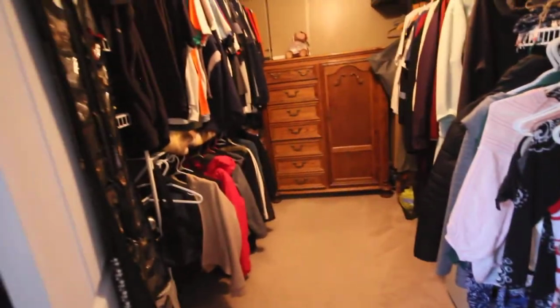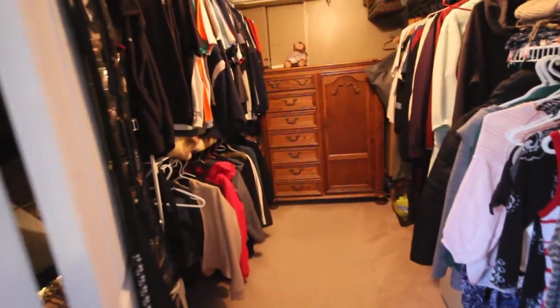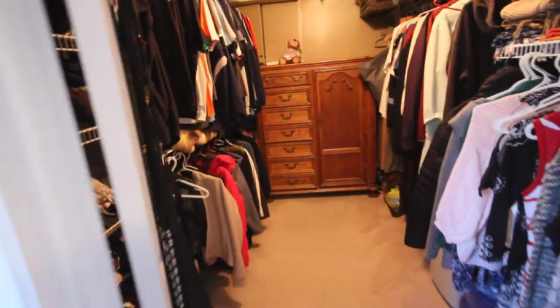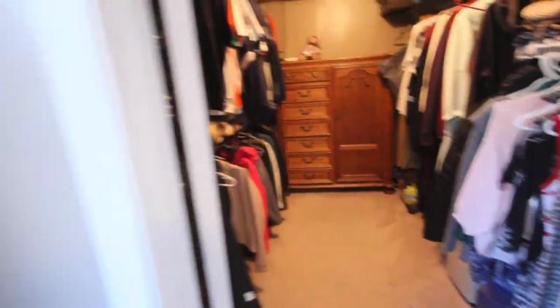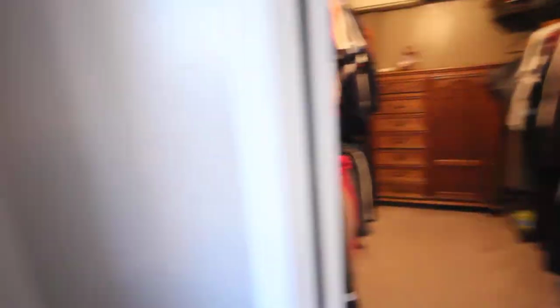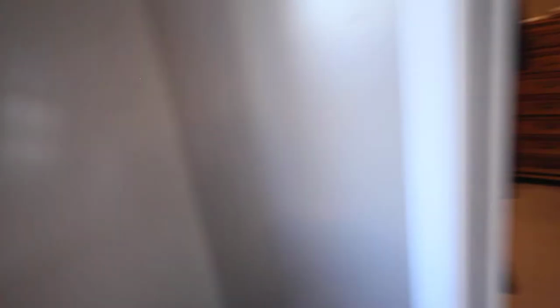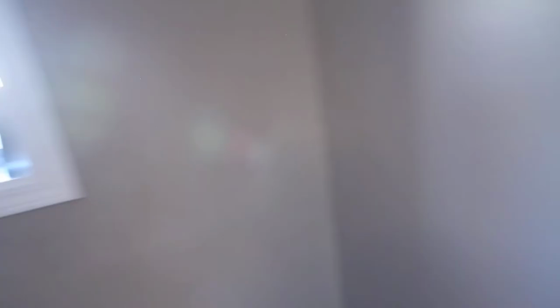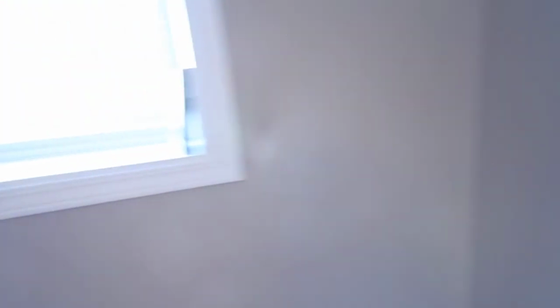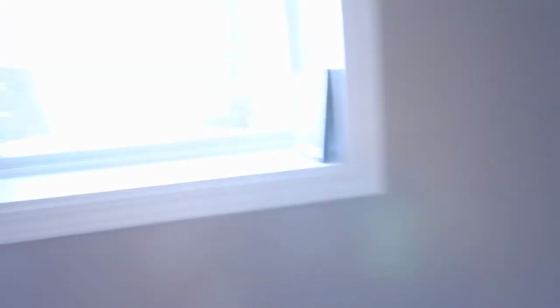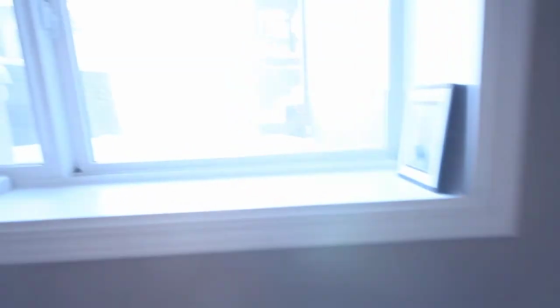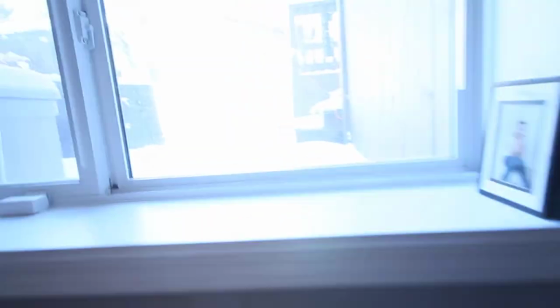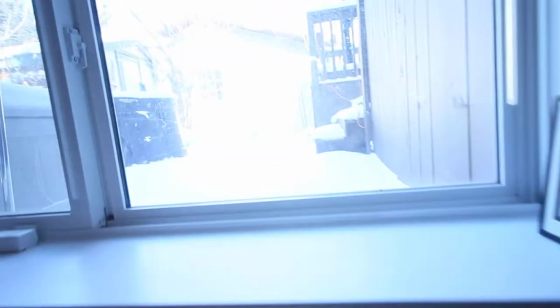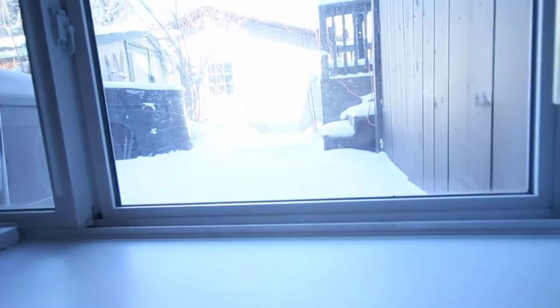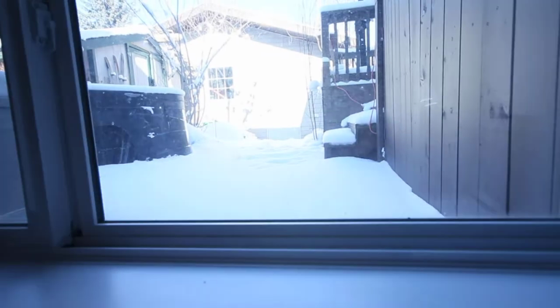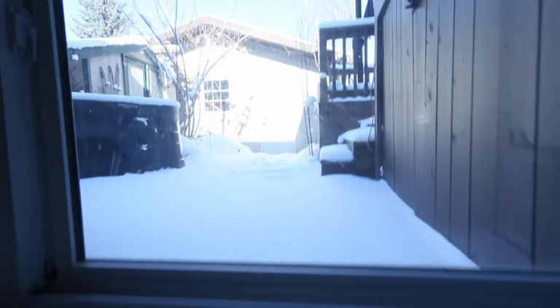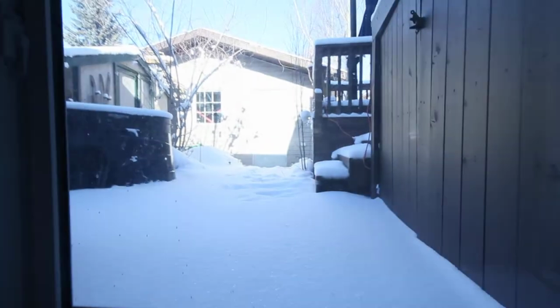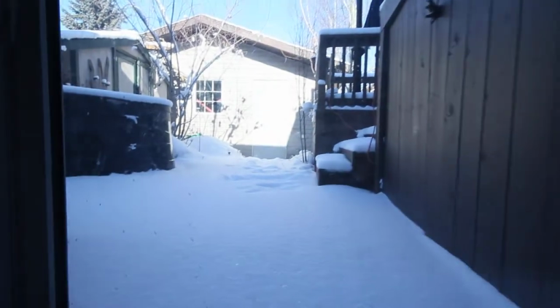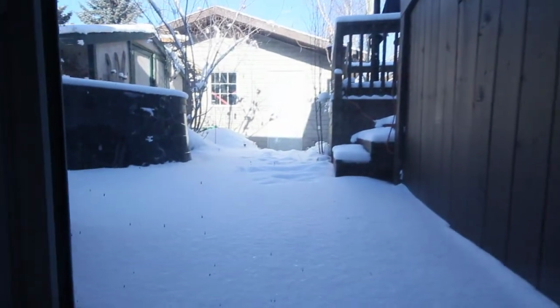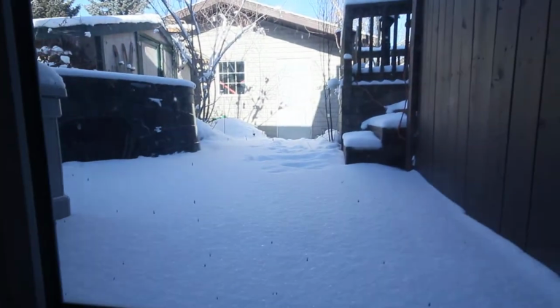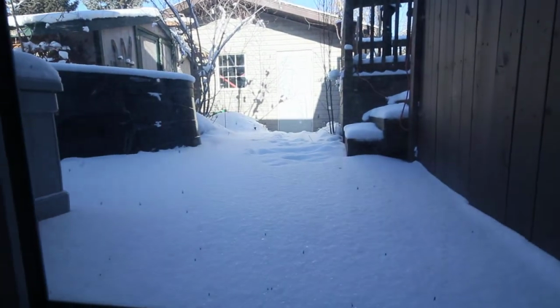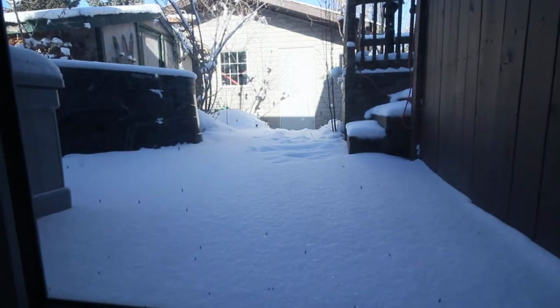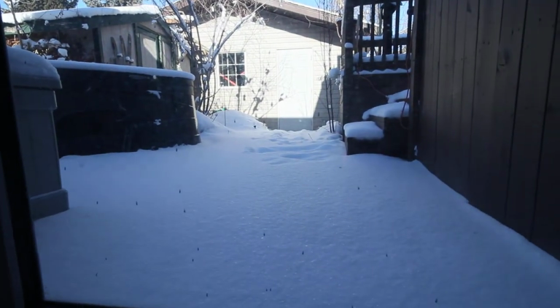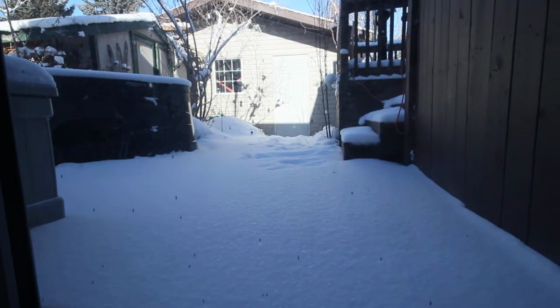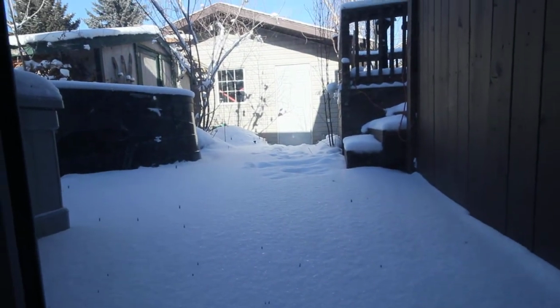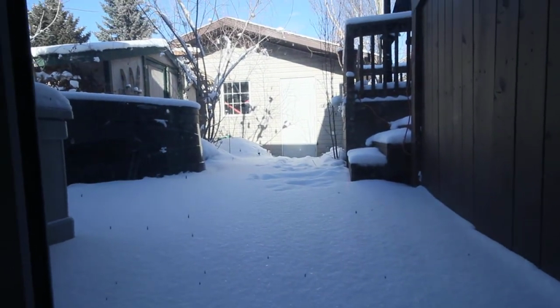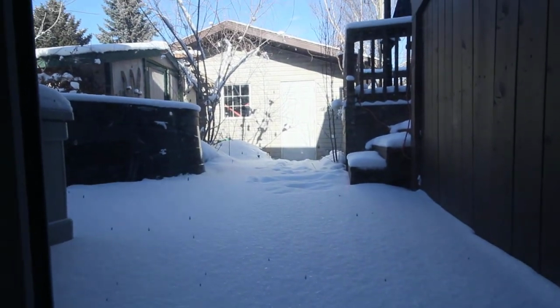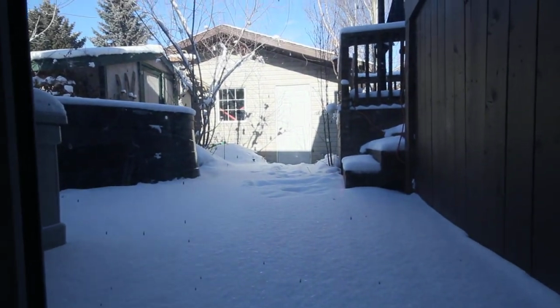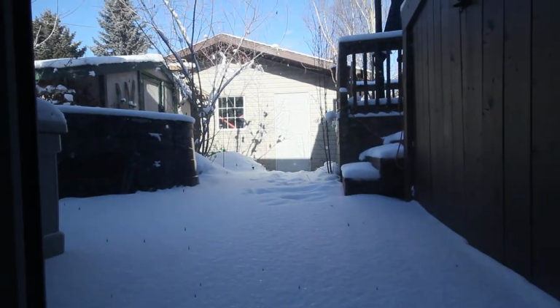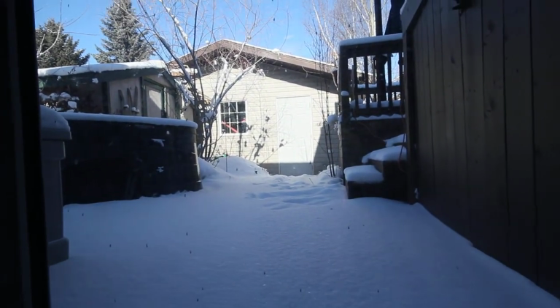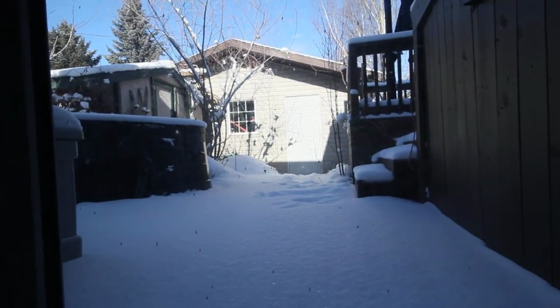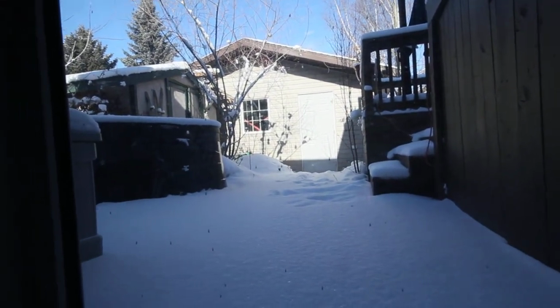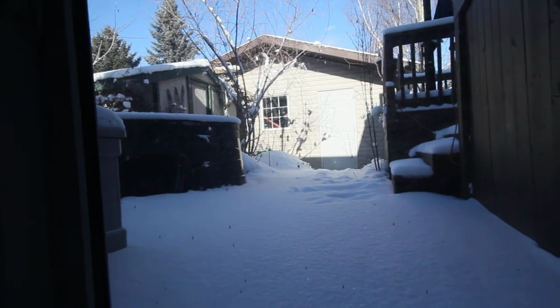So there you have it. Looking out the back window — again, this is 194 Coronet Drive in Red Deer, Alberta. Give us a call.